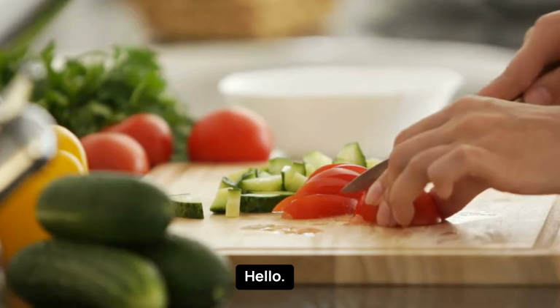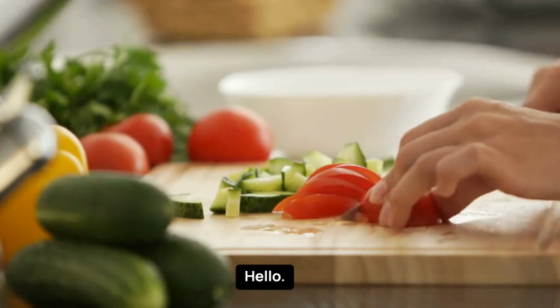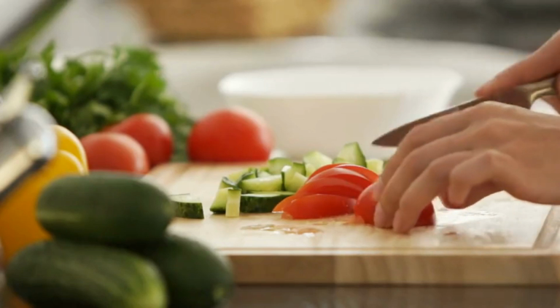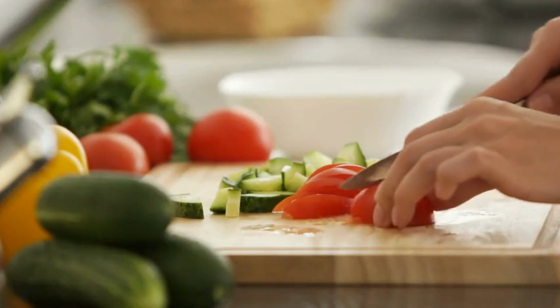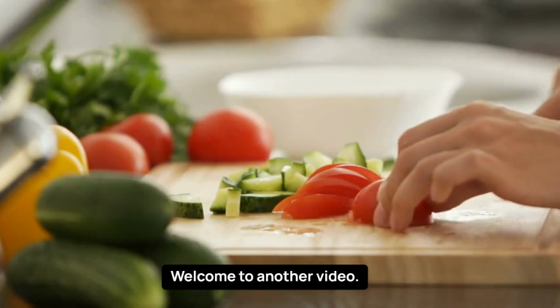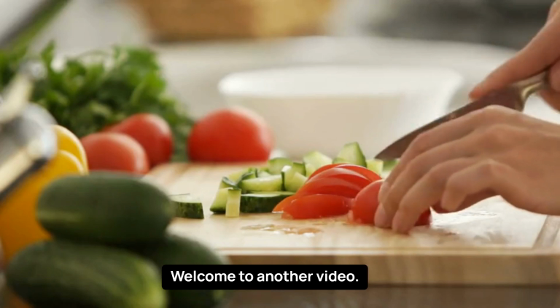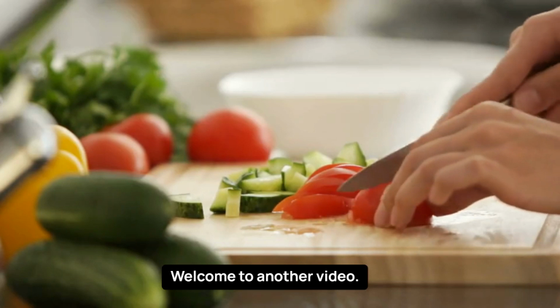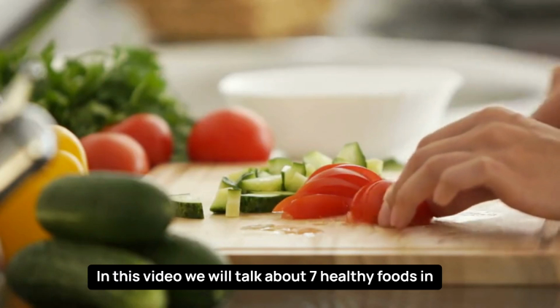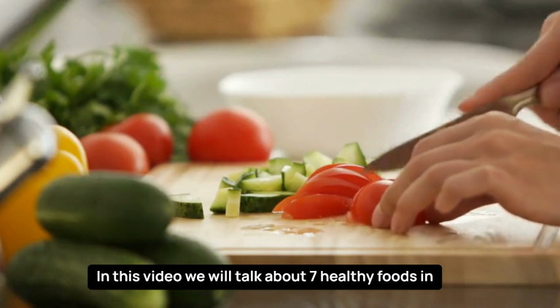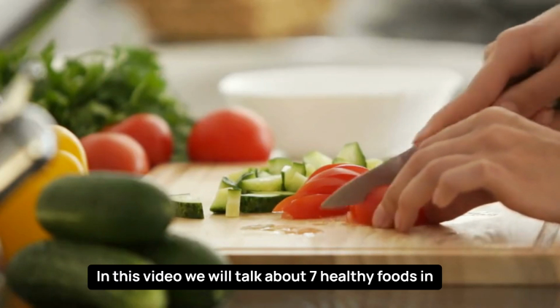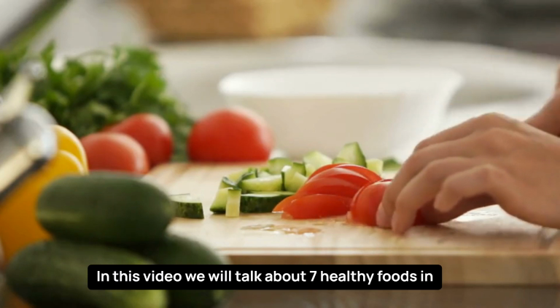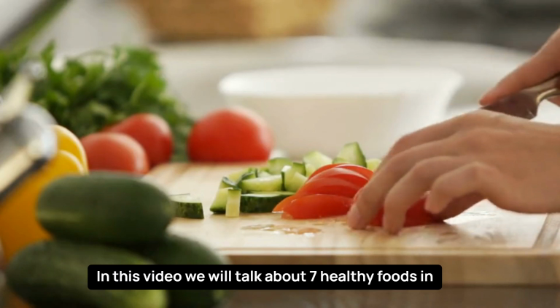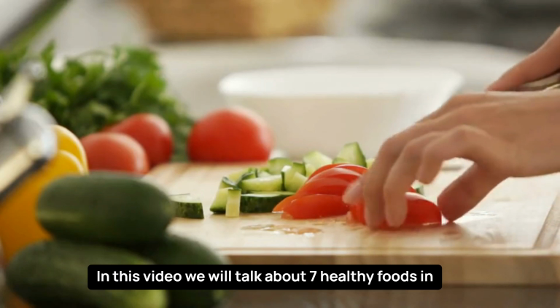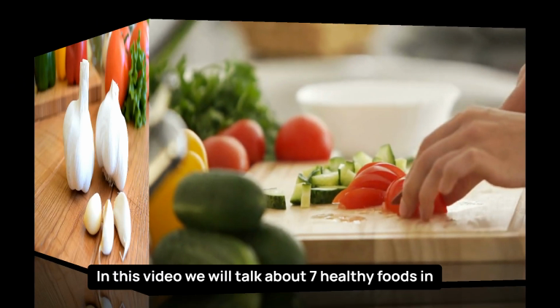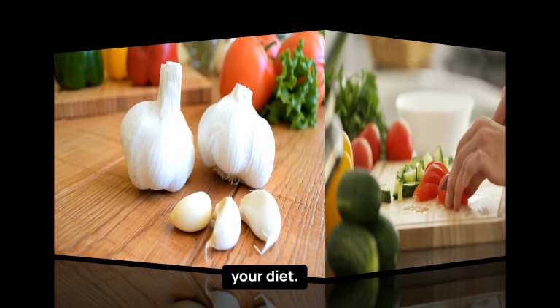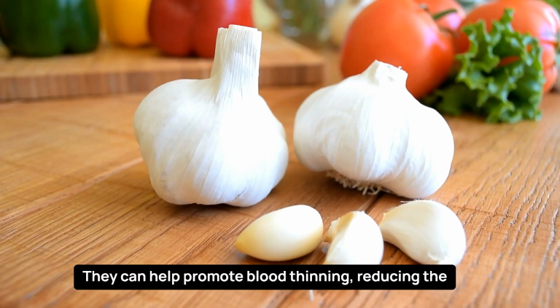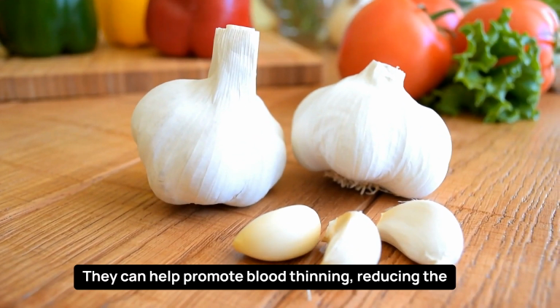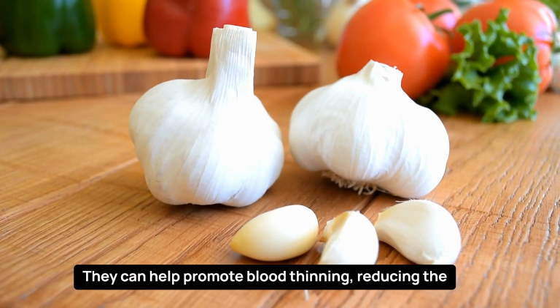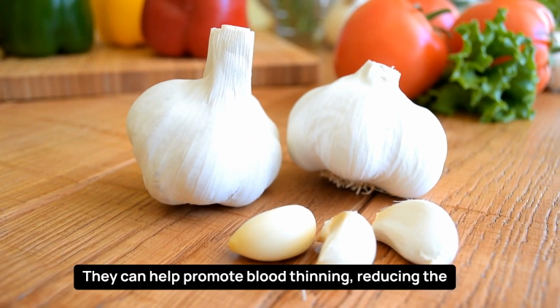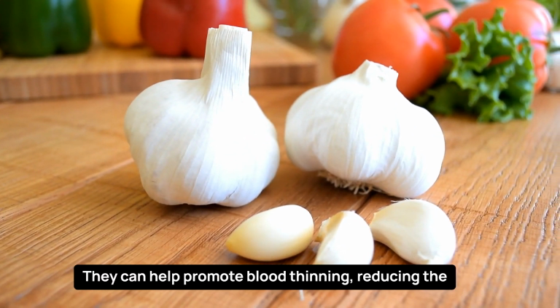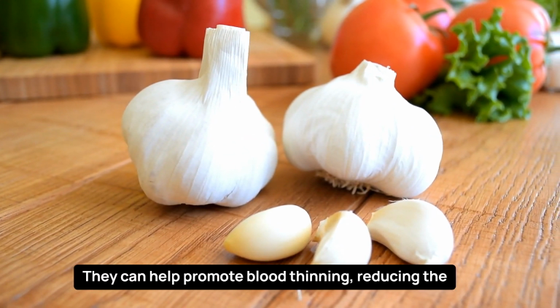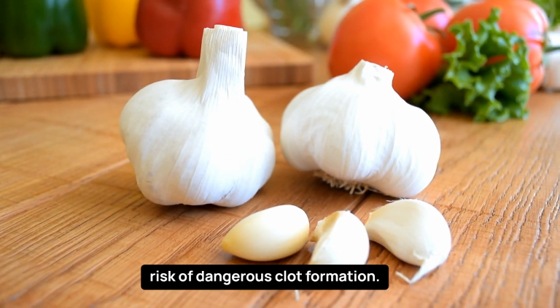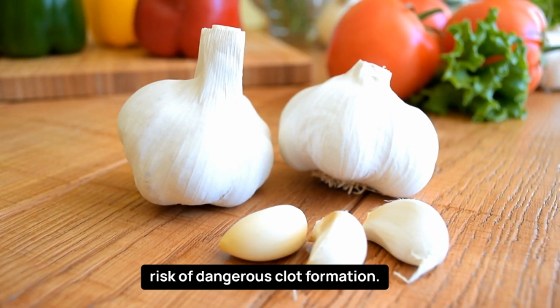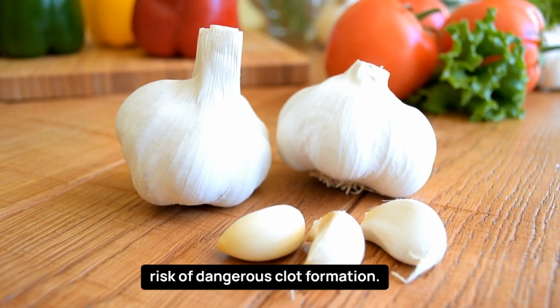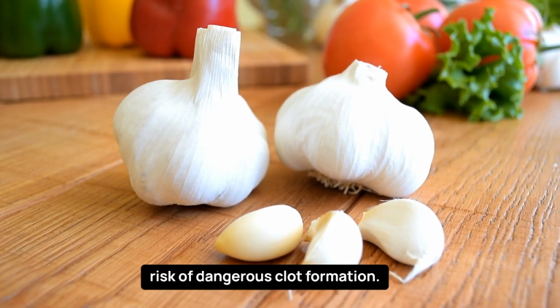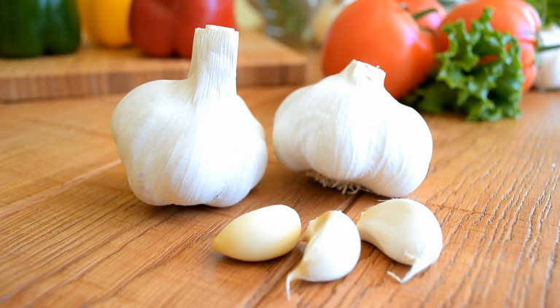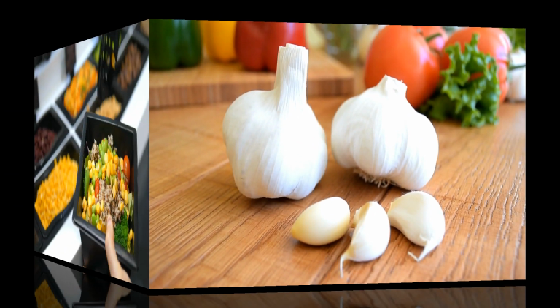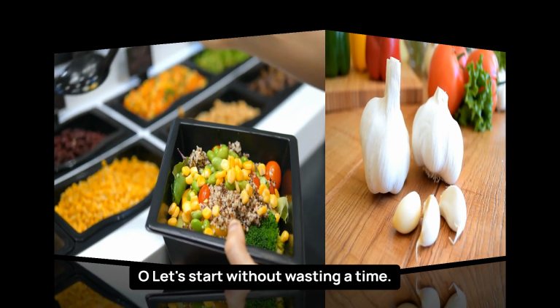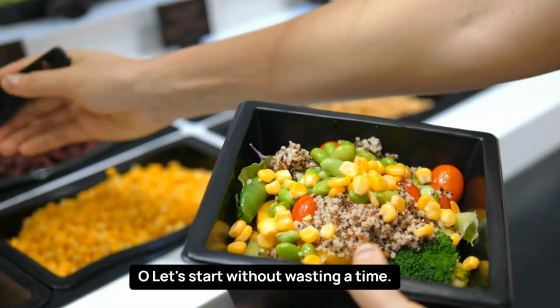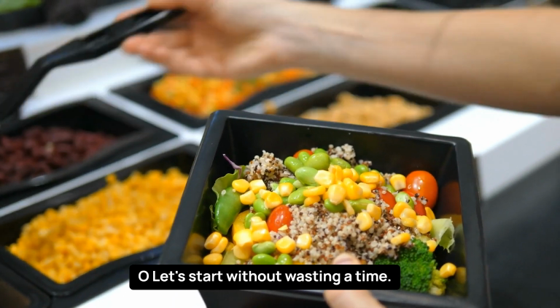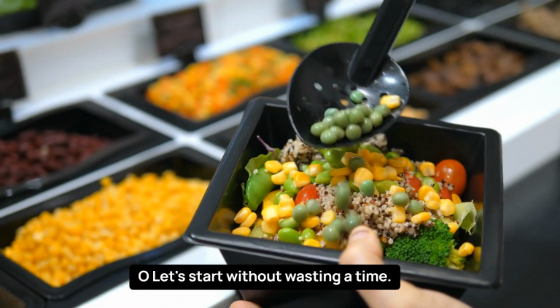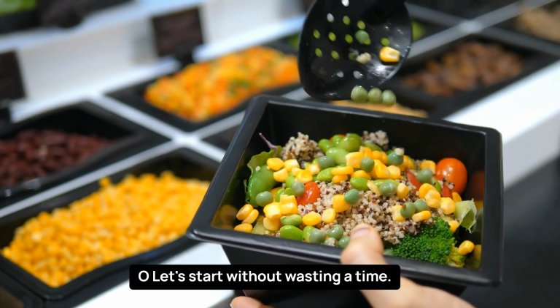Hello. Welcome to another video. In this video we will talk about 7 healthy foods in your diet that can help promote blood thinning, reducing the risk of dangerous clot formation.